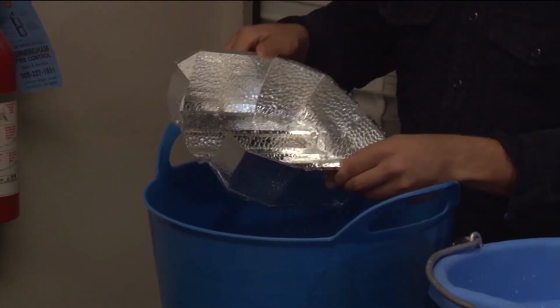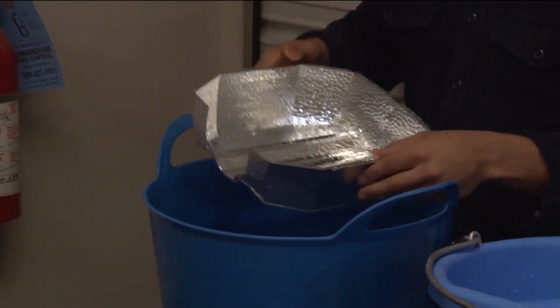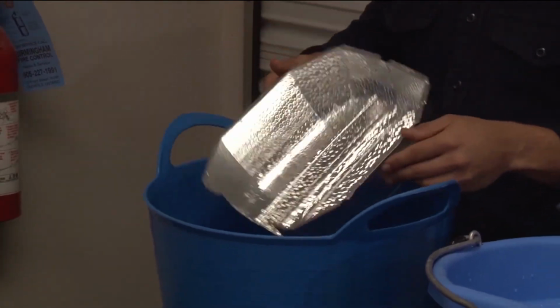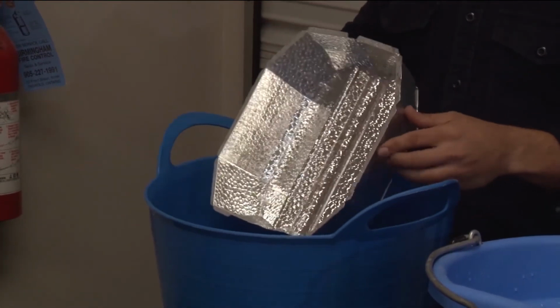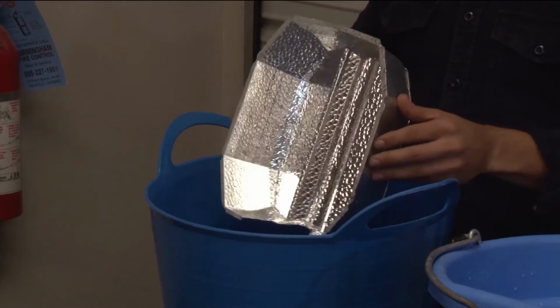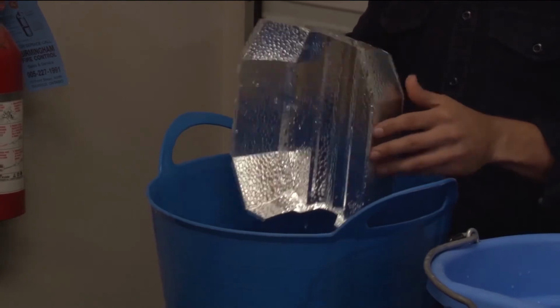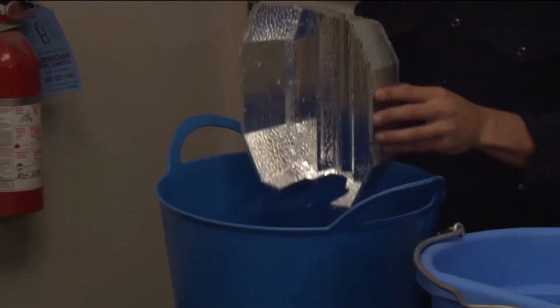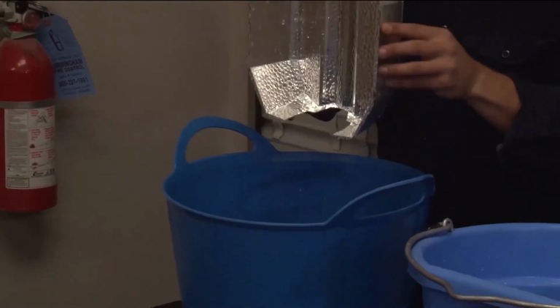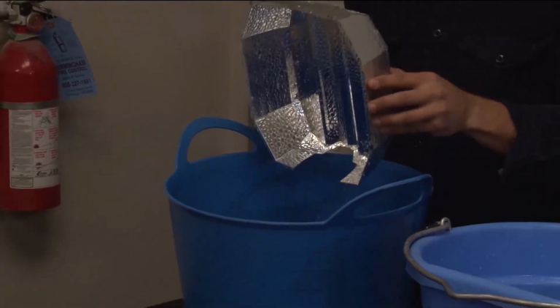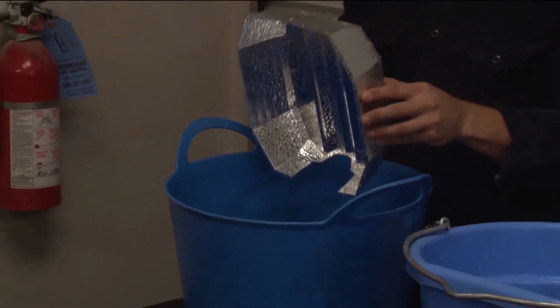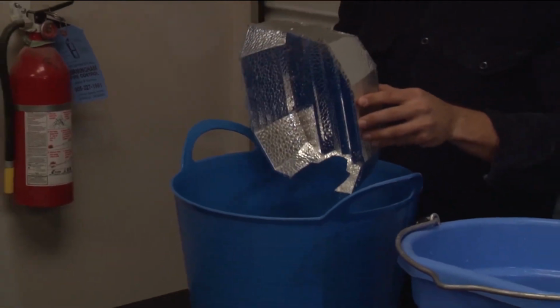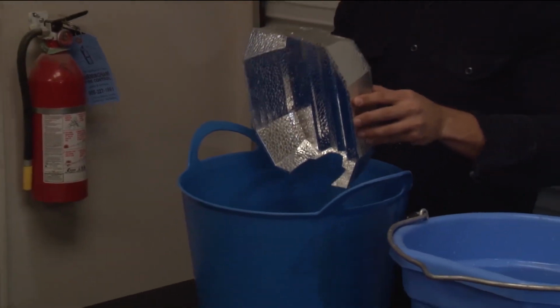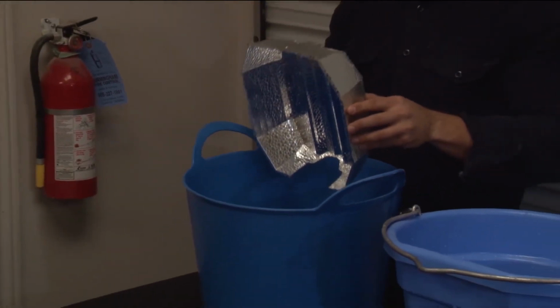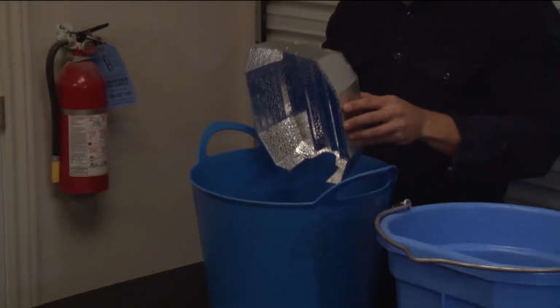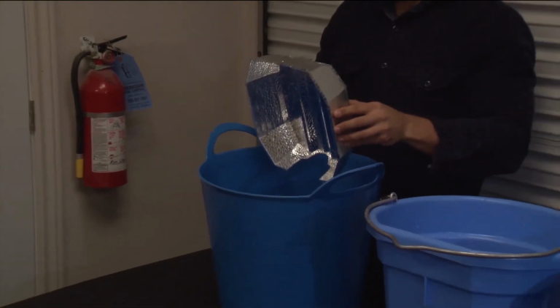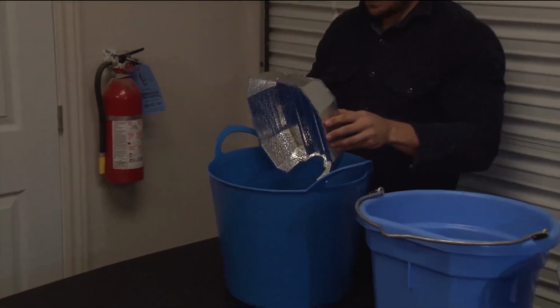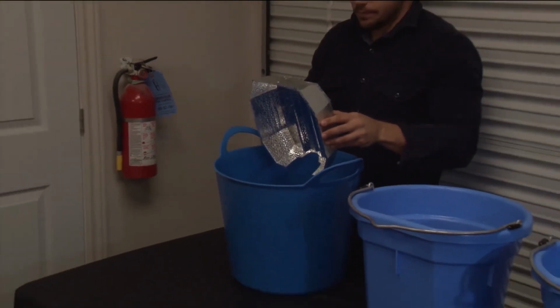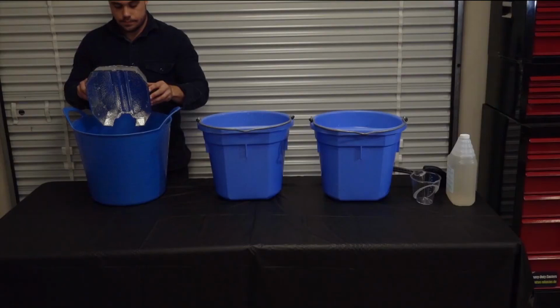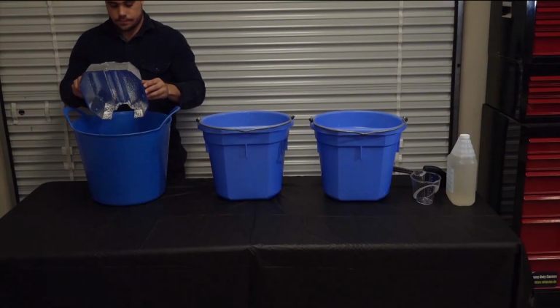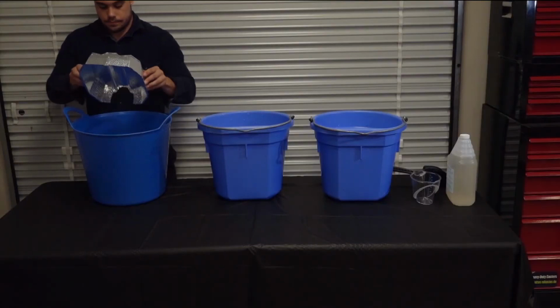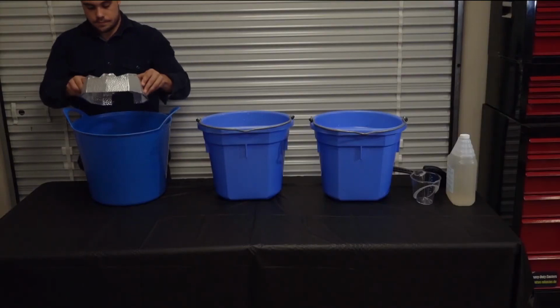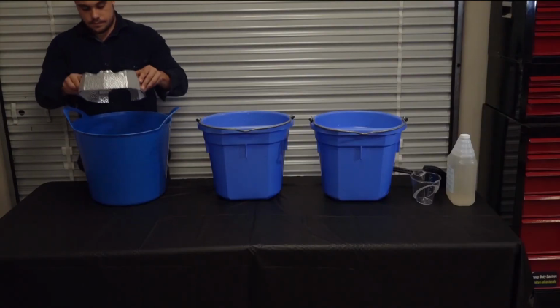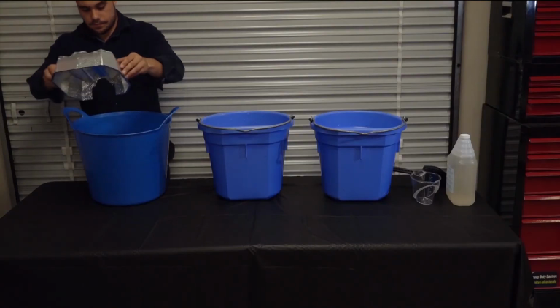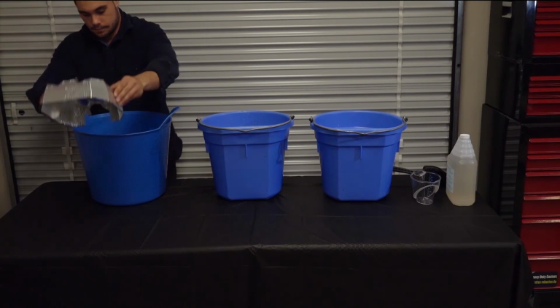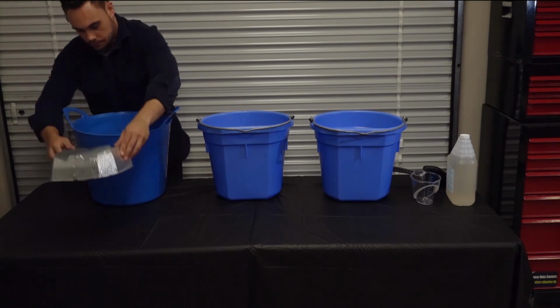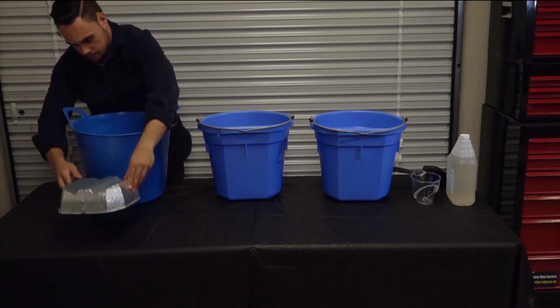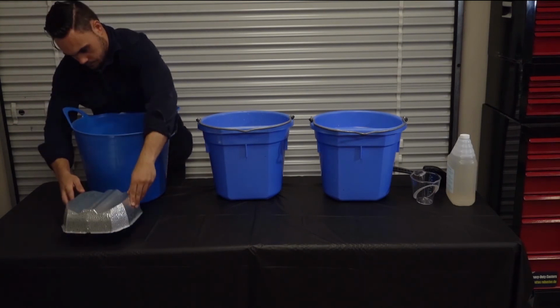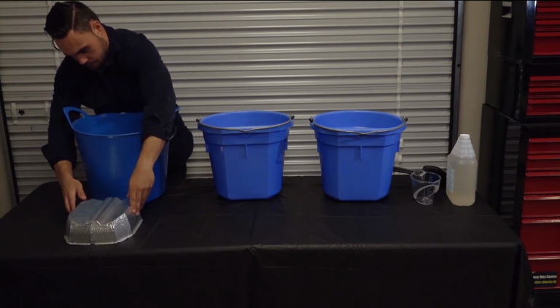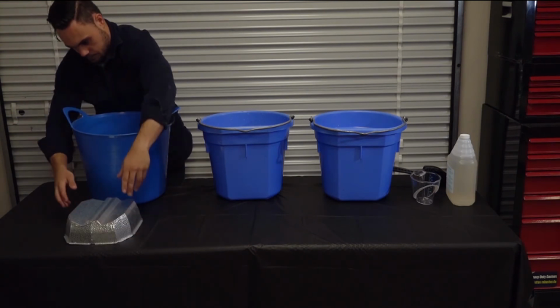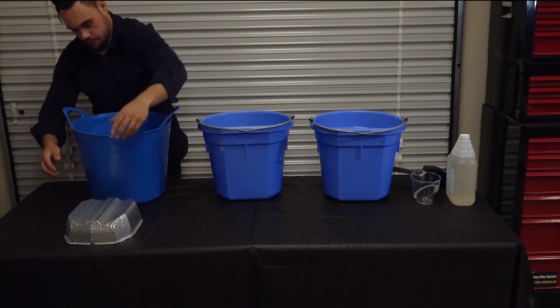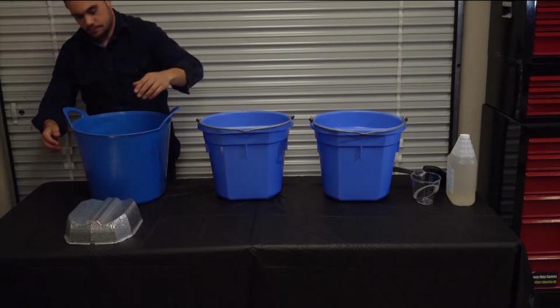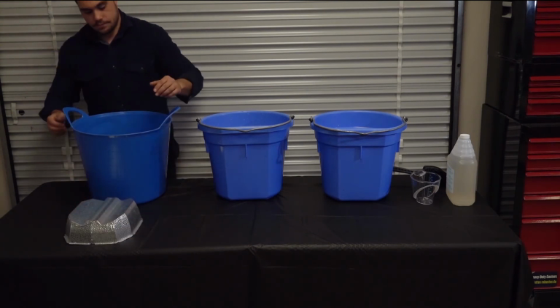Allow the reflector to air dry. Once dry, if there are still heavy deposits or anything that cannot be removed, it is time for the reflector to be replaced.